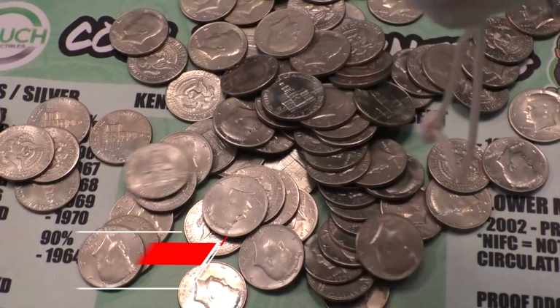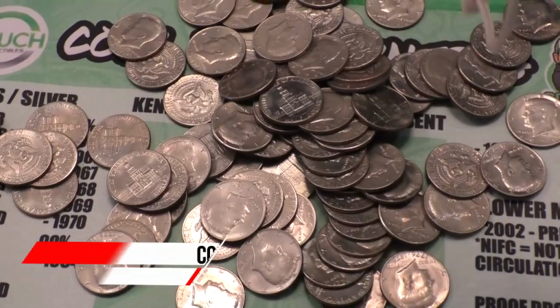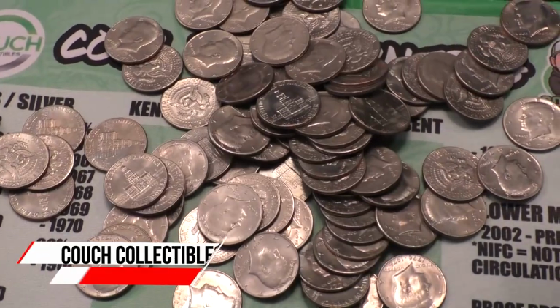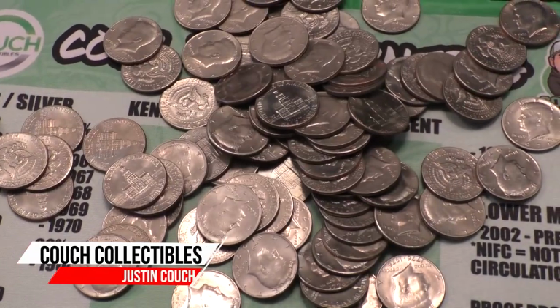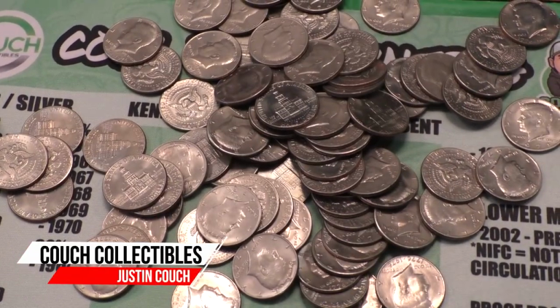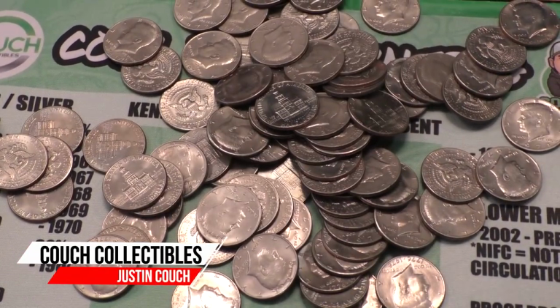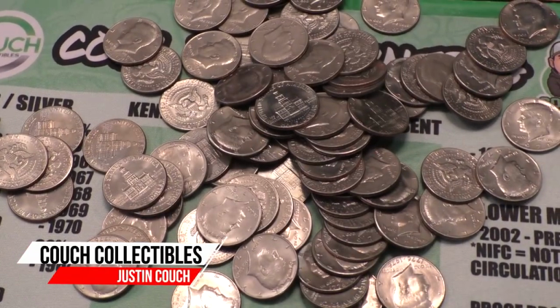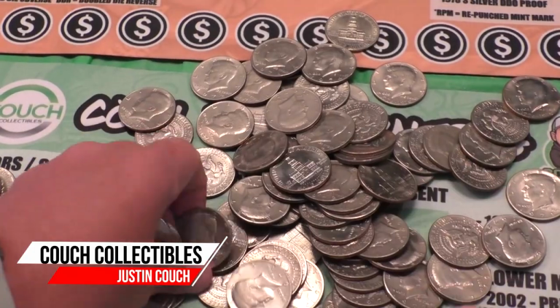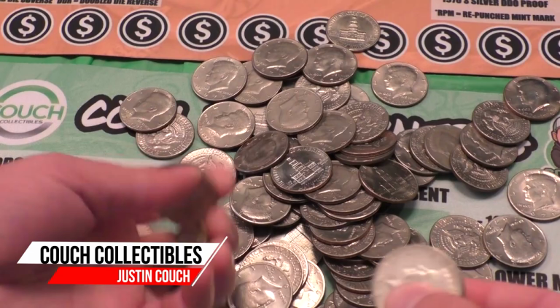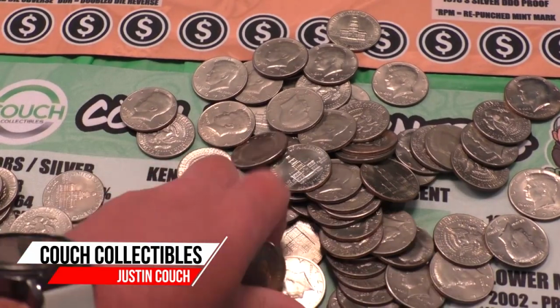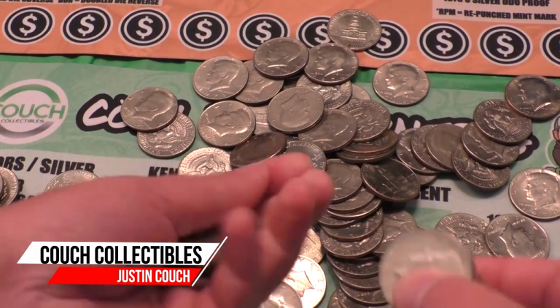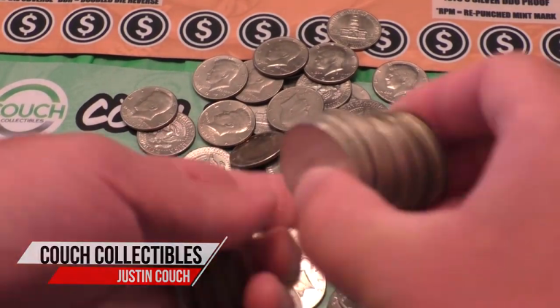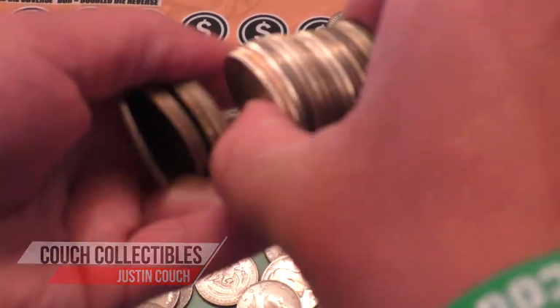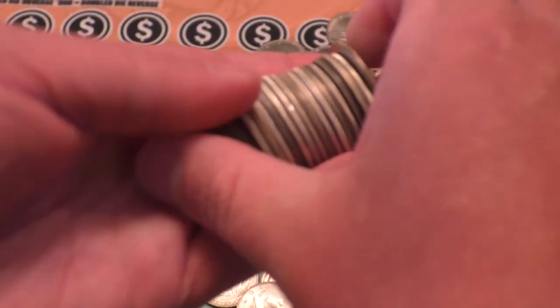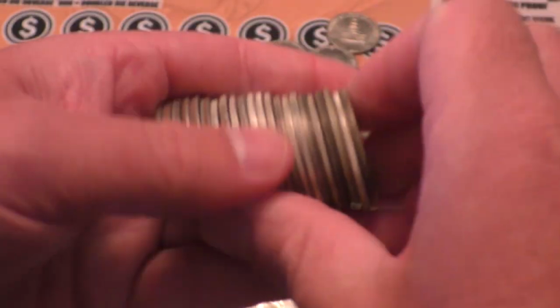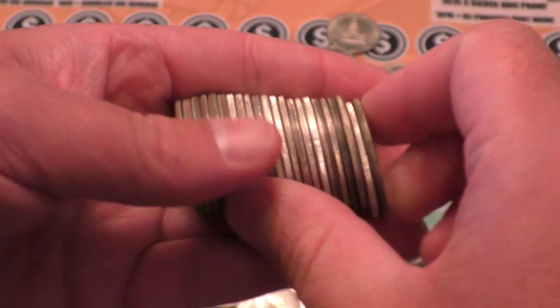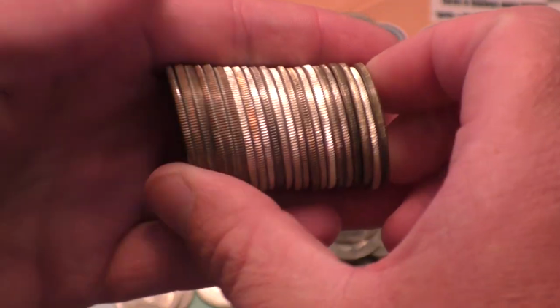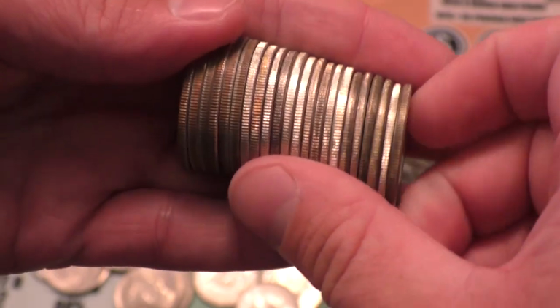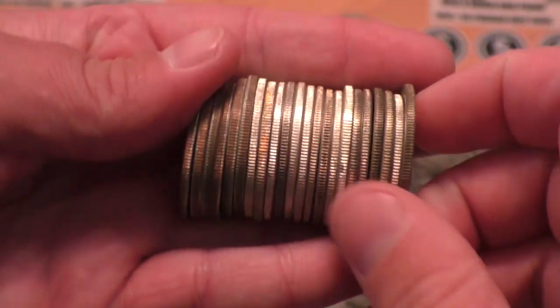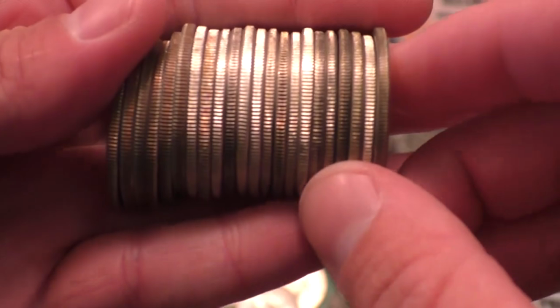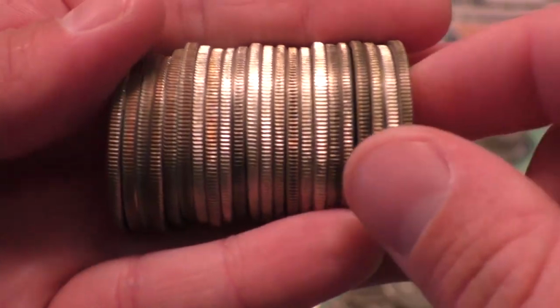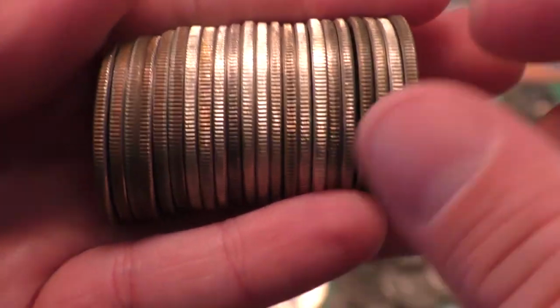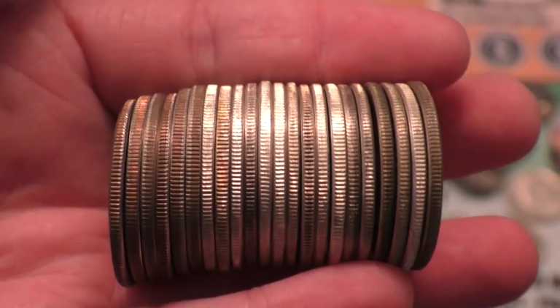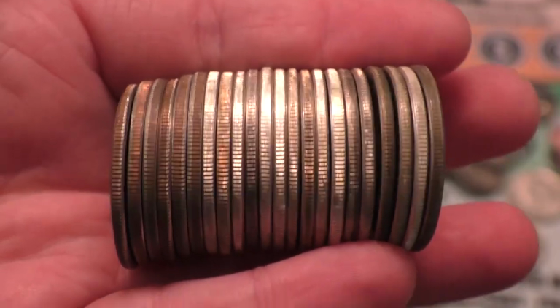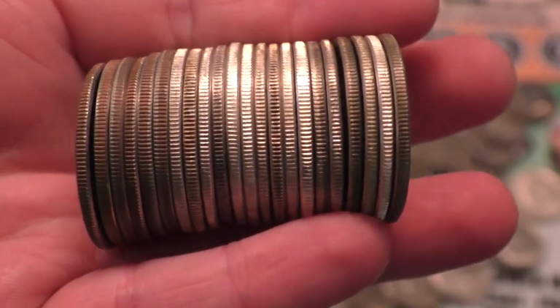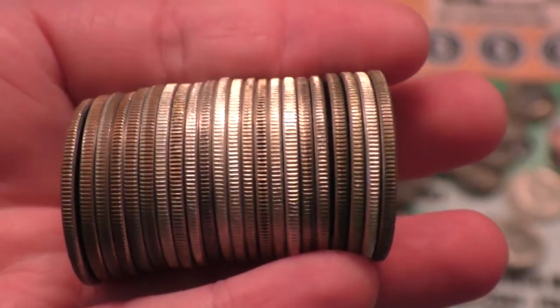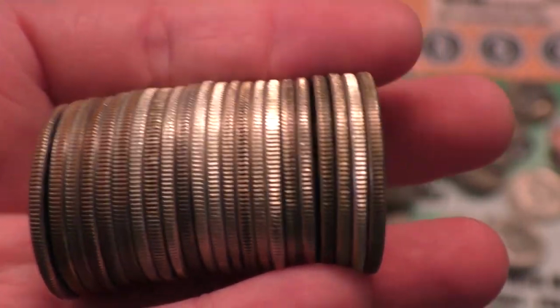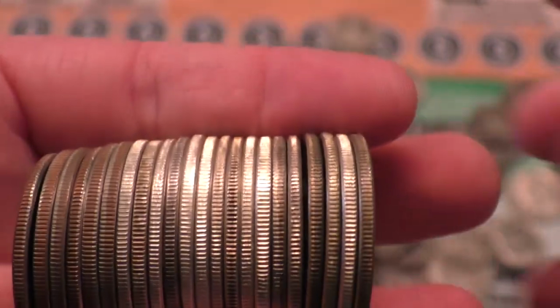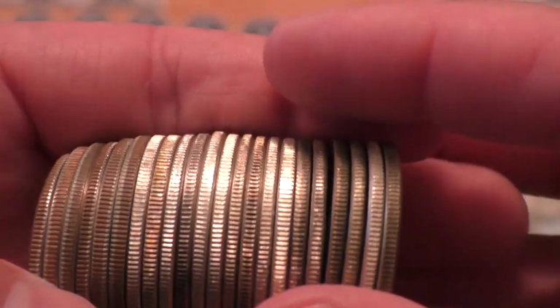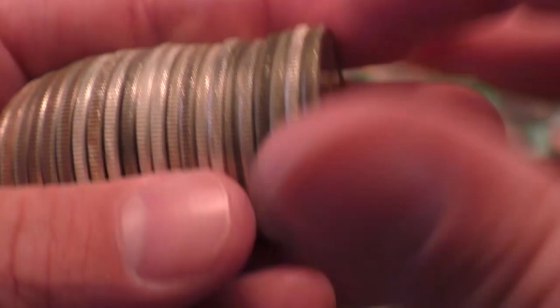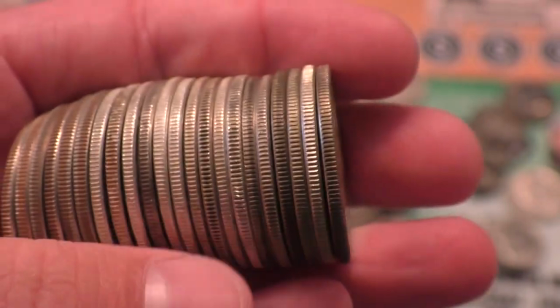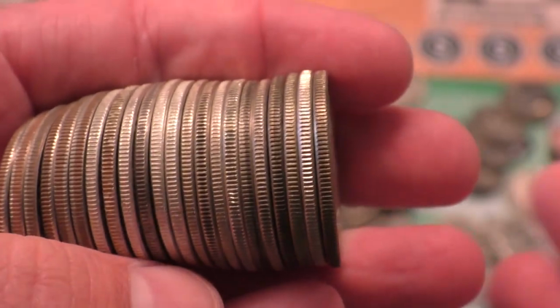Want to know if your coin is silver or not? Here's how to tell. If we pick up some of these coins and put them next to these coins here, you can tell a big difference in the edge. This is how you tell if your half dollar coin is silver or not, and this is the easiest way.